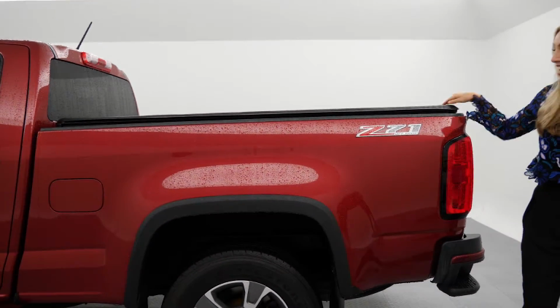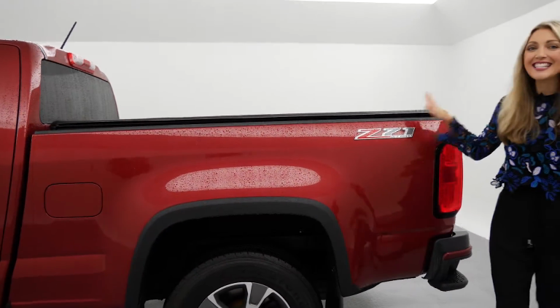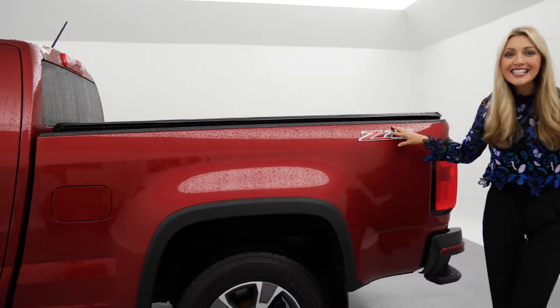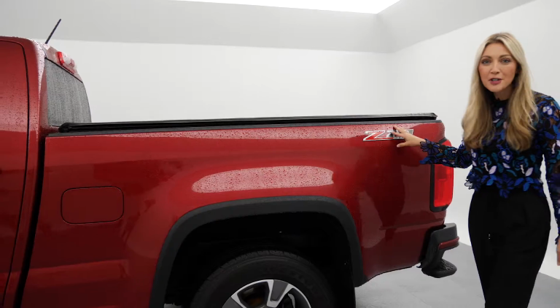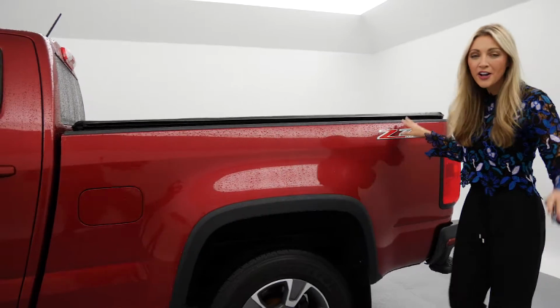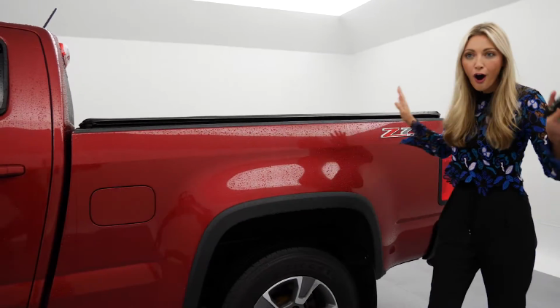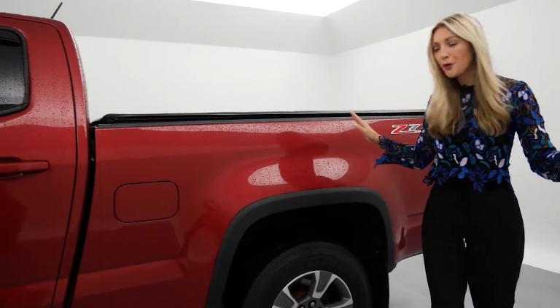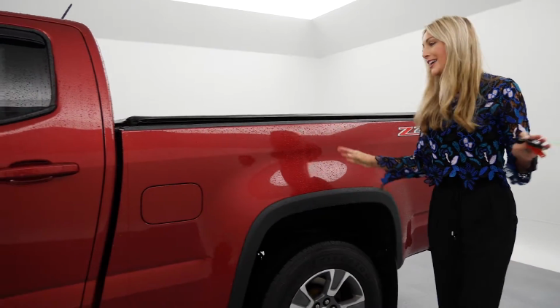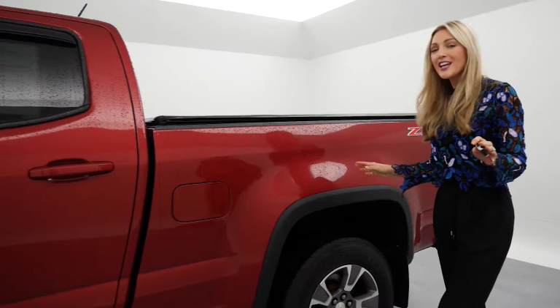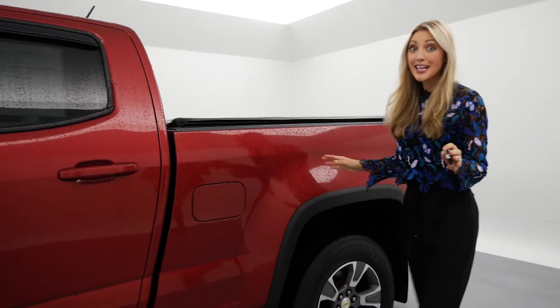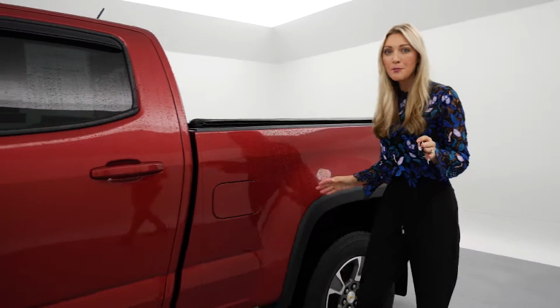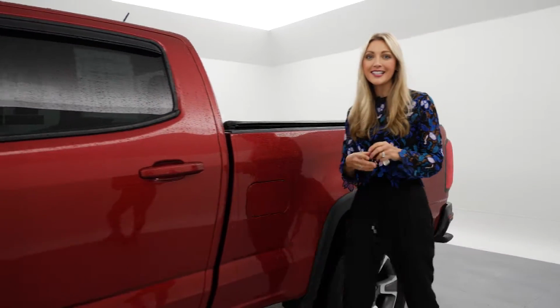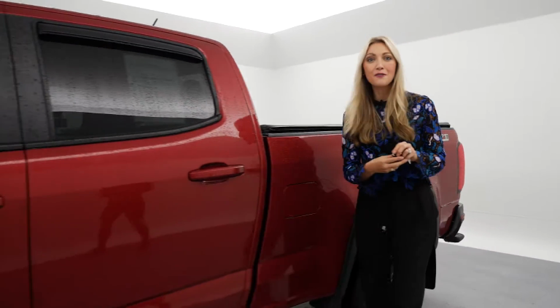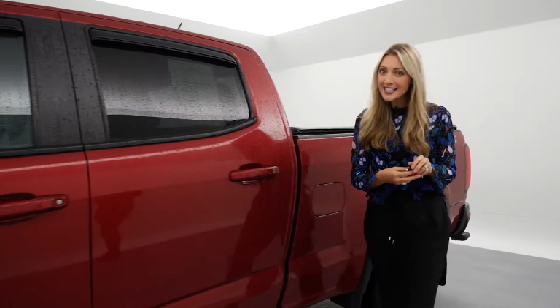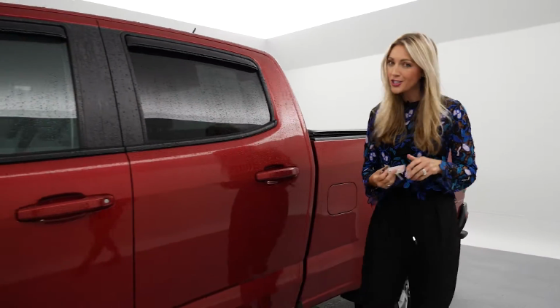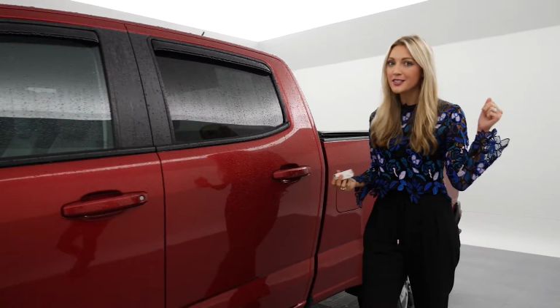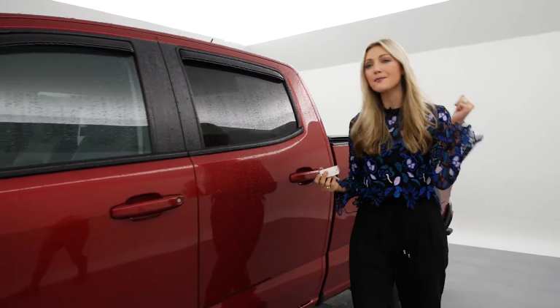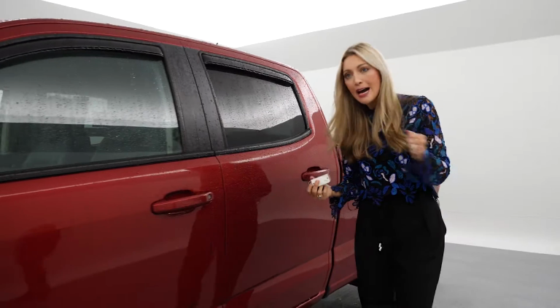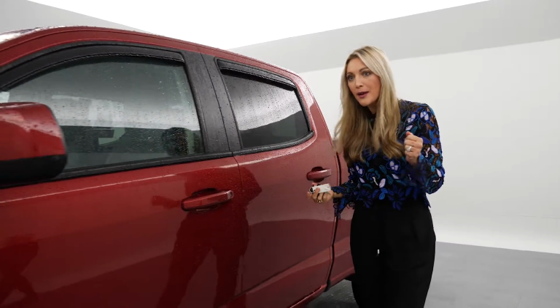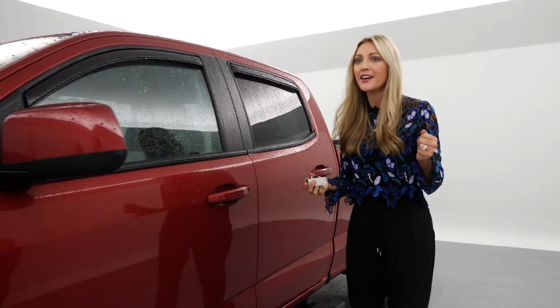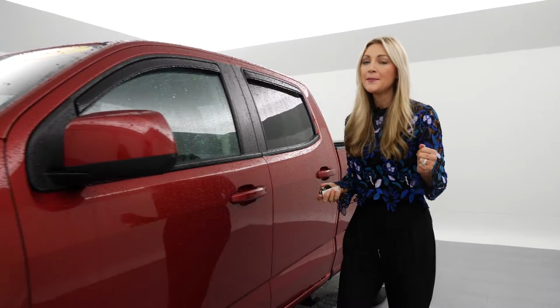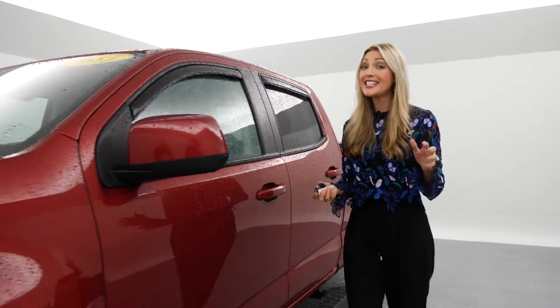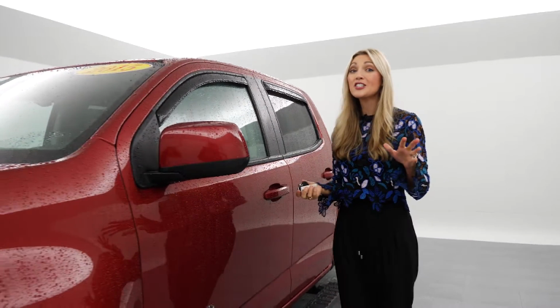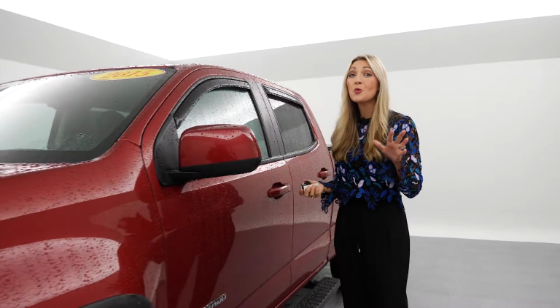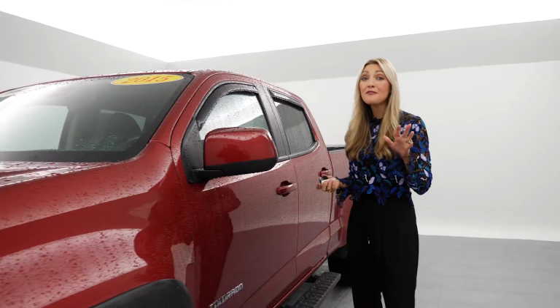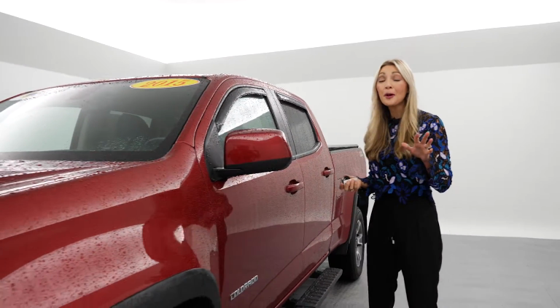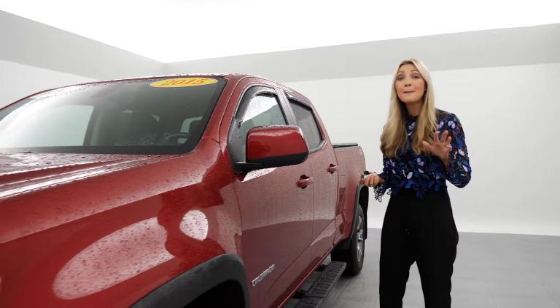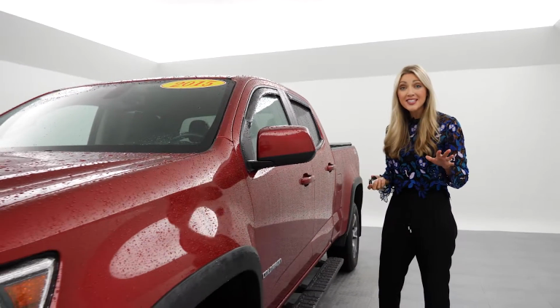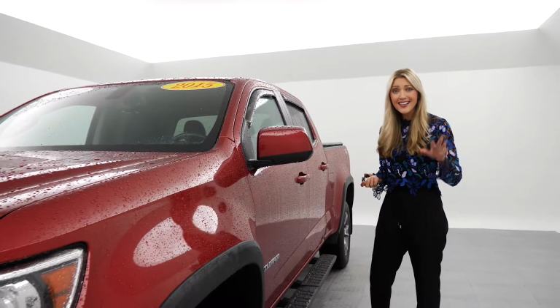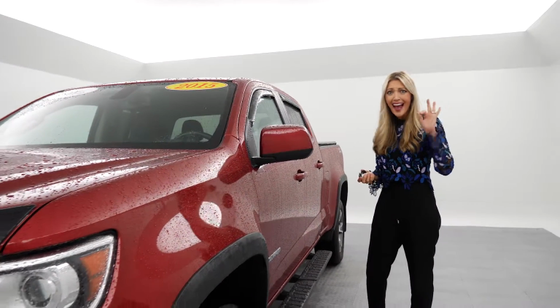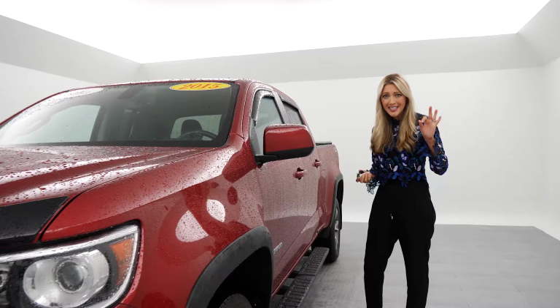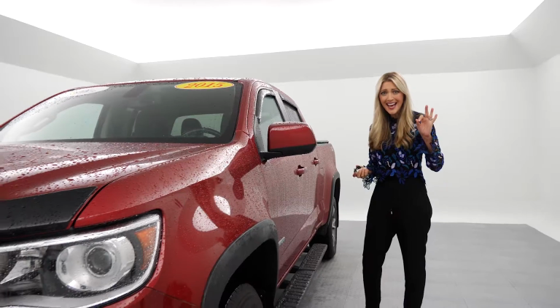This is the Z71 off-road package with a 3.6 liter V6 engine, so it's got some power and it still gets 24 miles to the gallon. How nice is that?